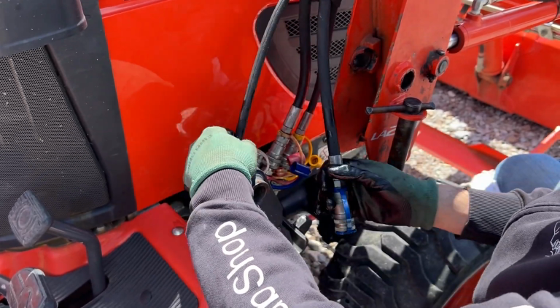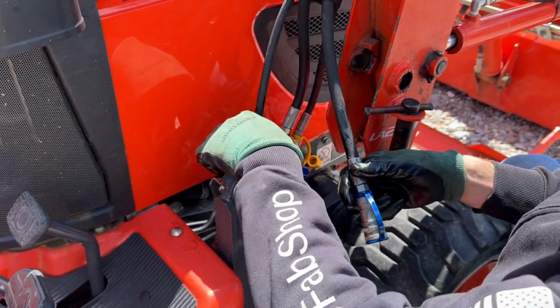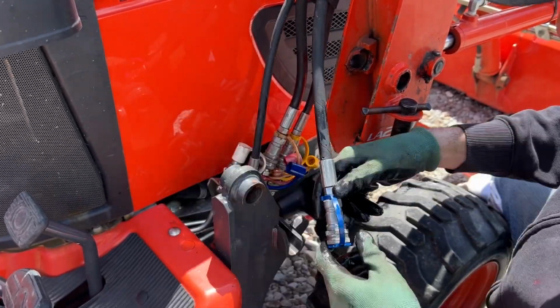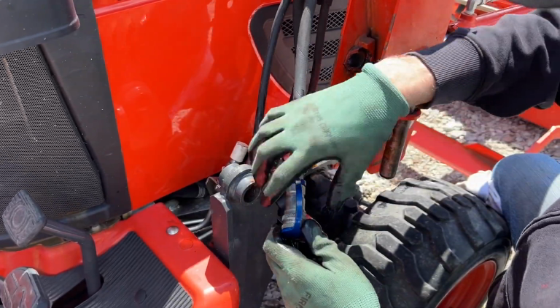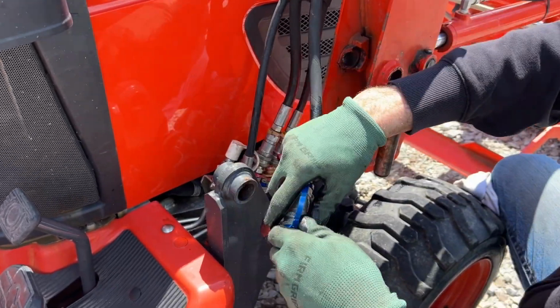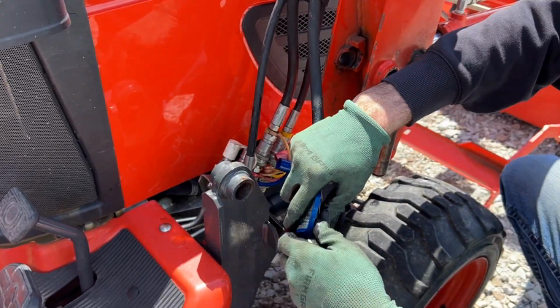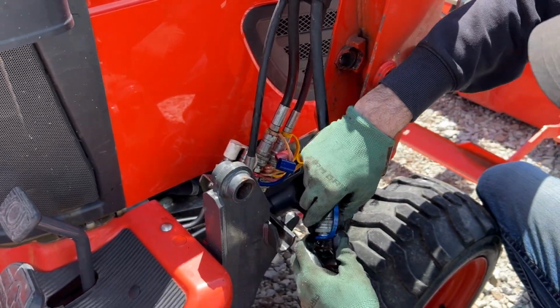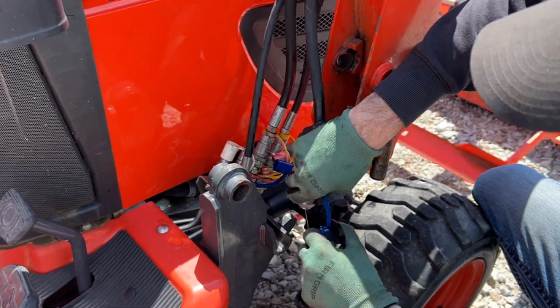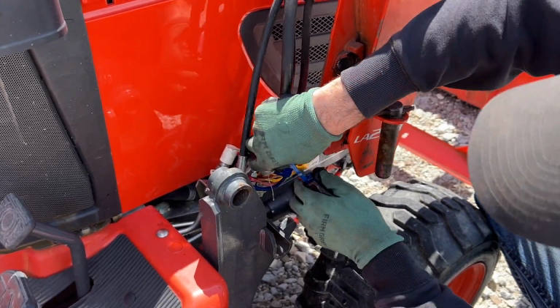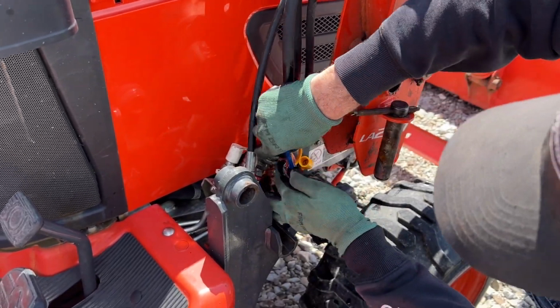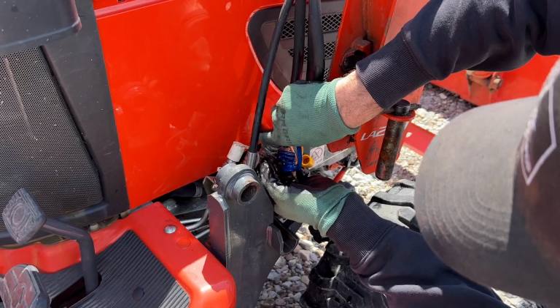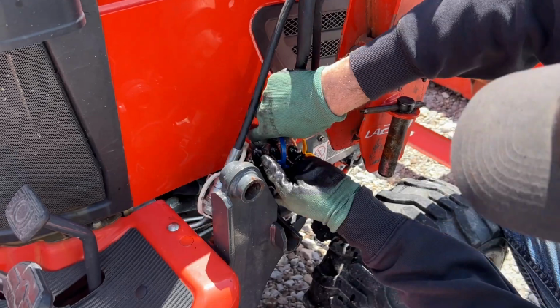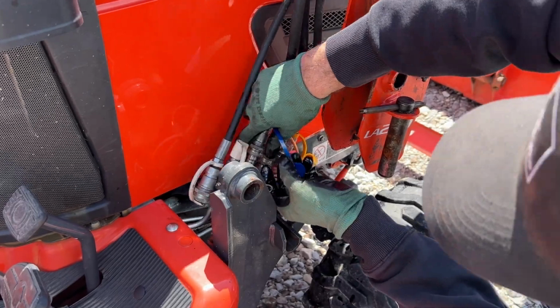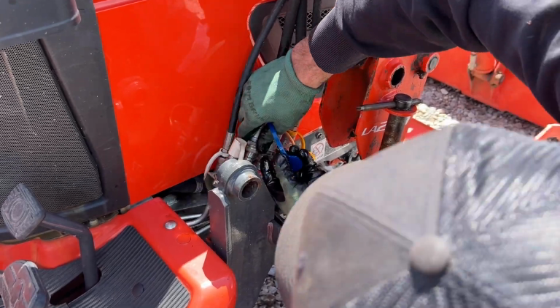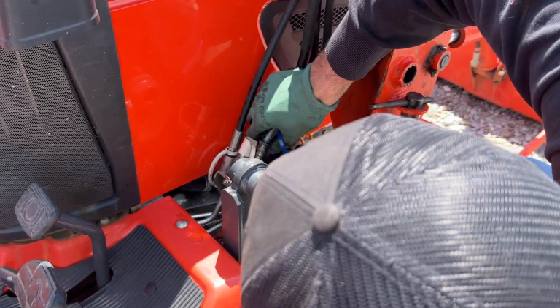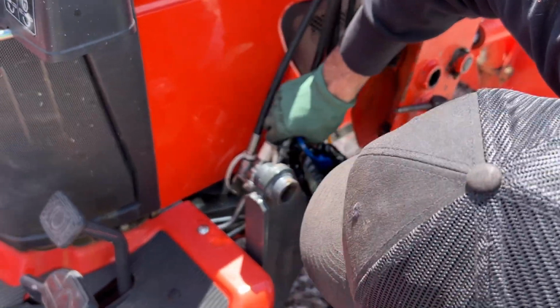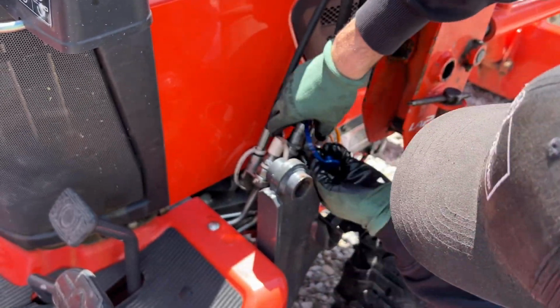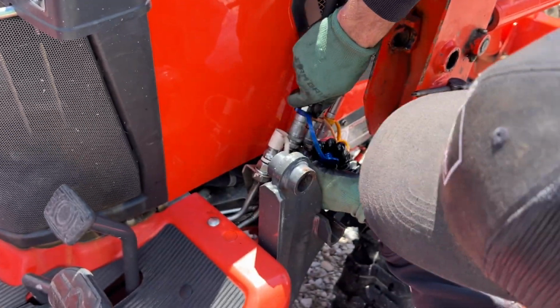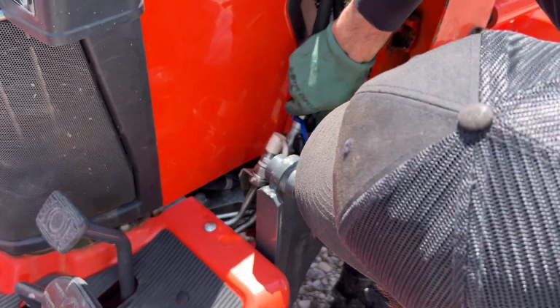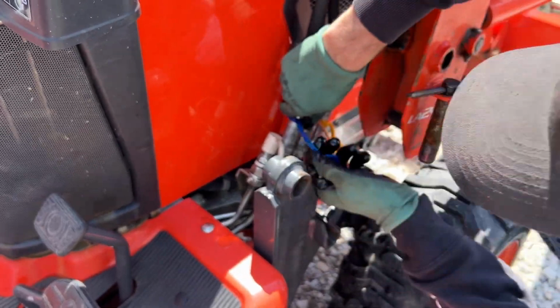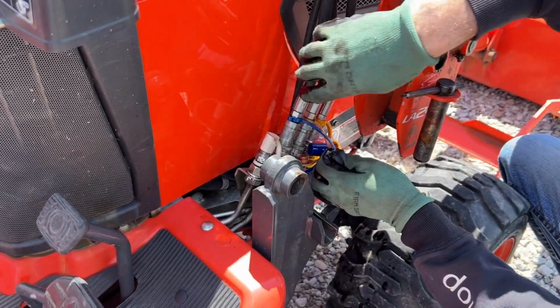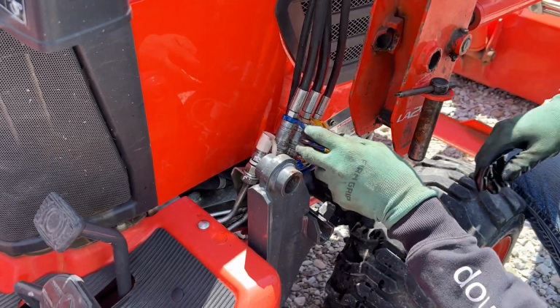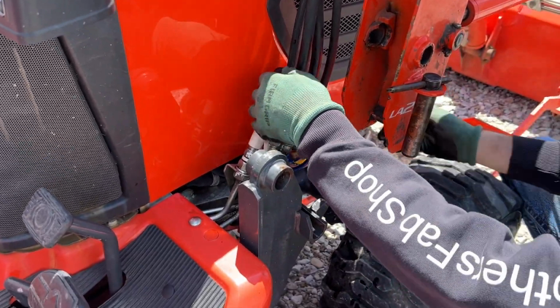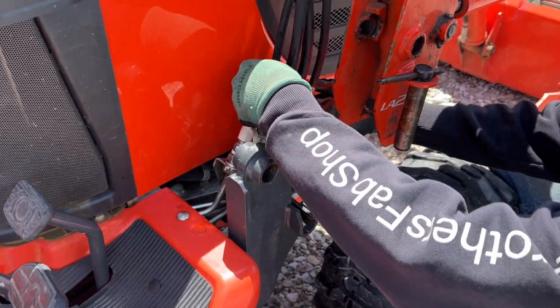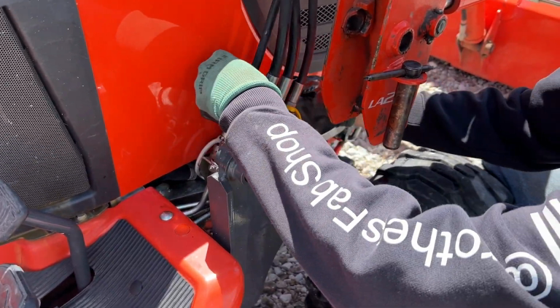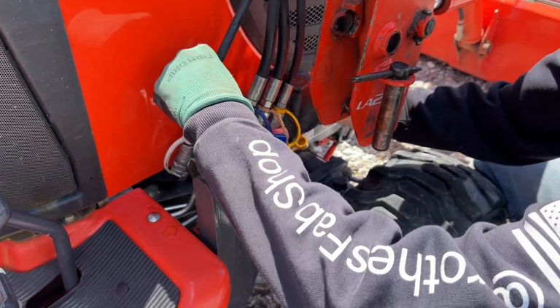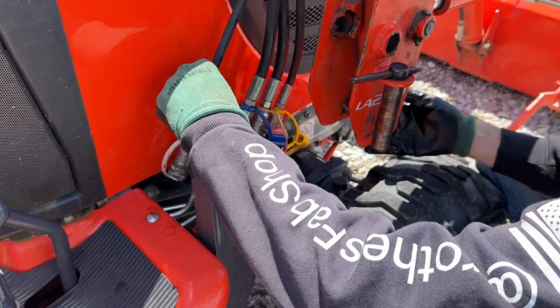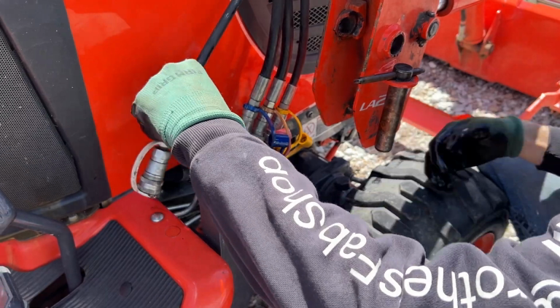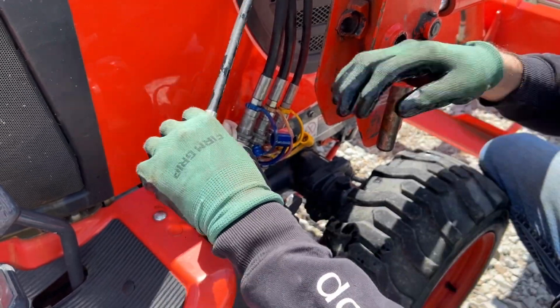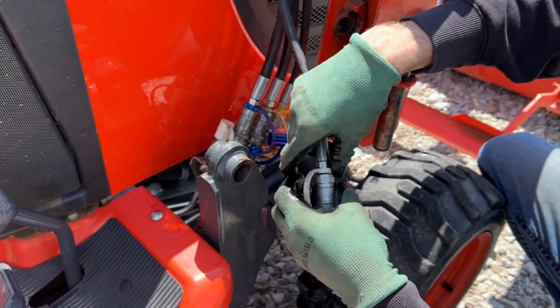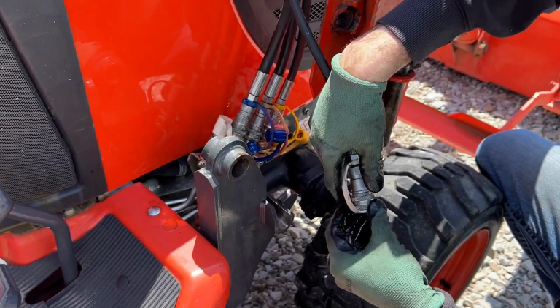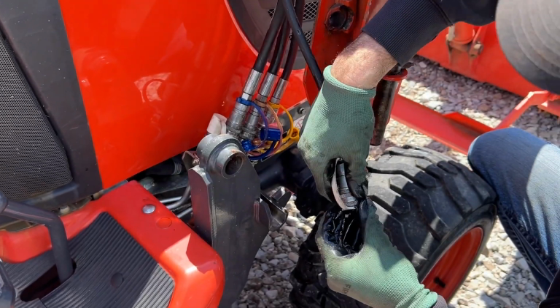And now this is blue. You're going to lose a little bit of hydraulic fluid as you're doing that — that's totally natural, so make sure you have a rag handy.